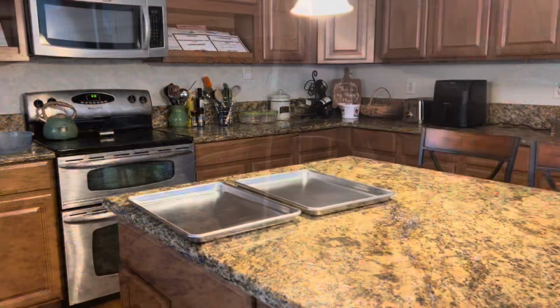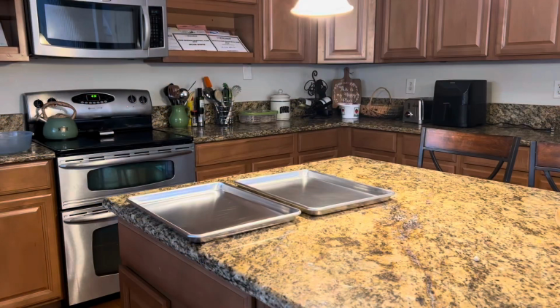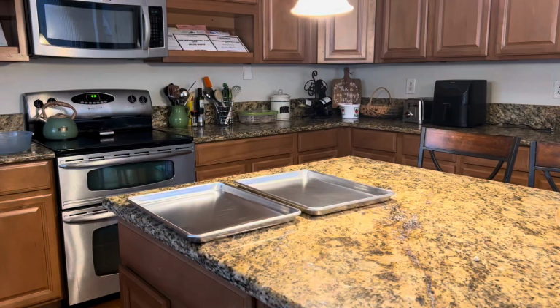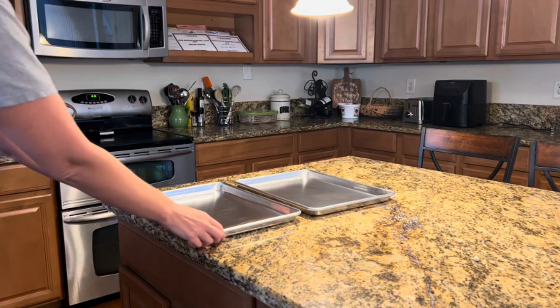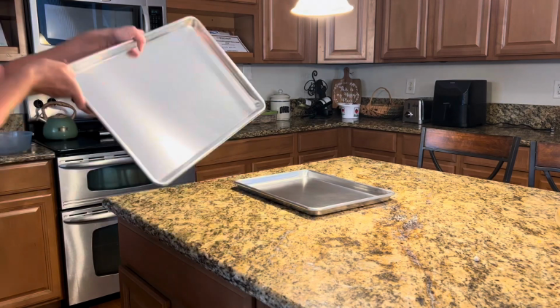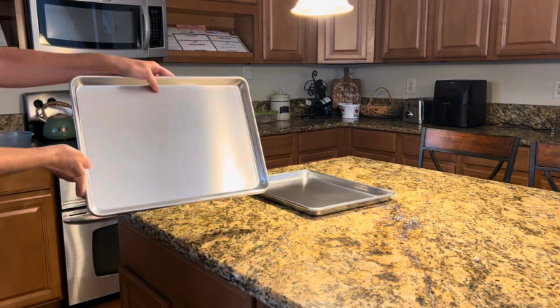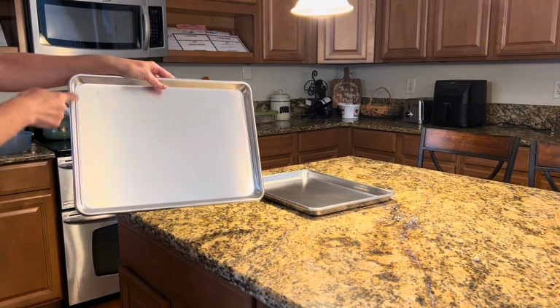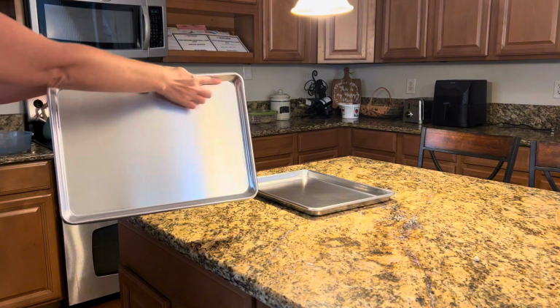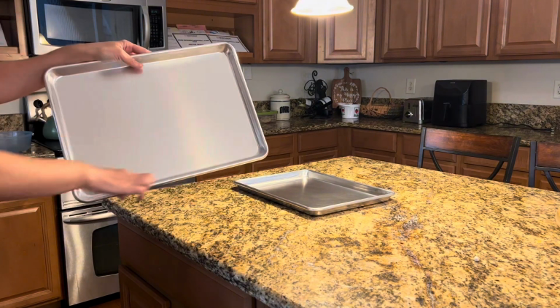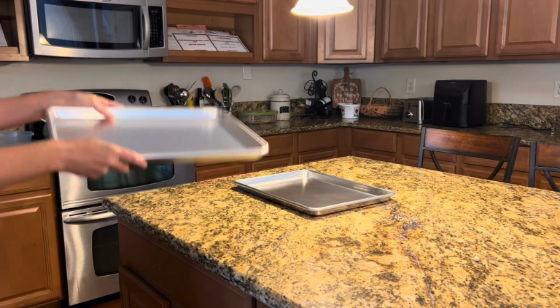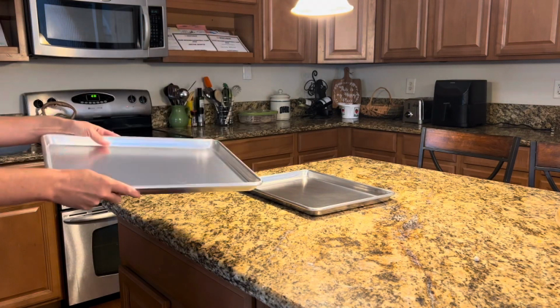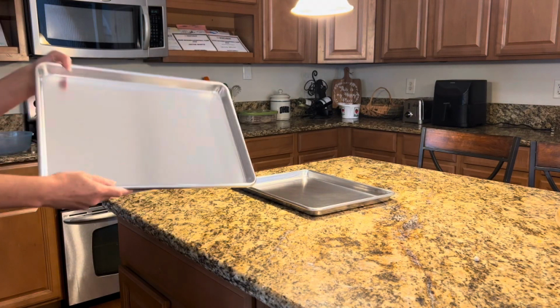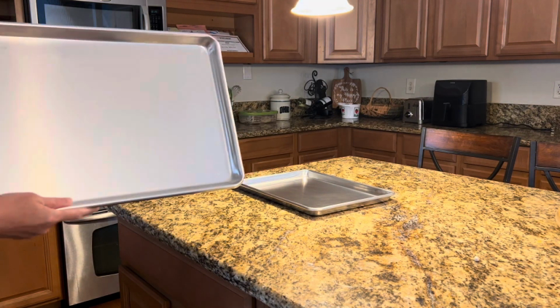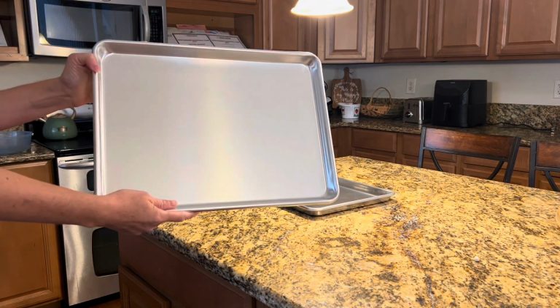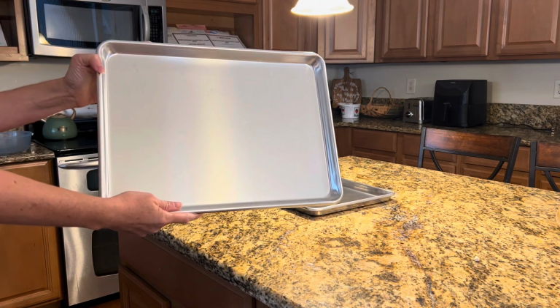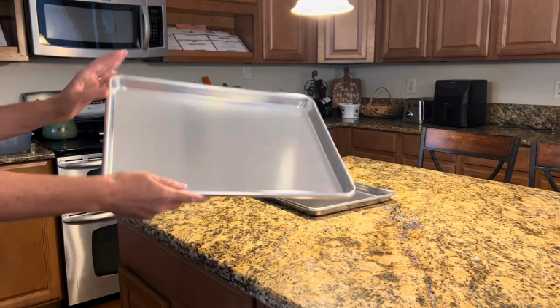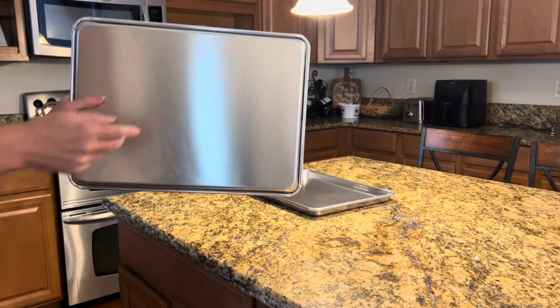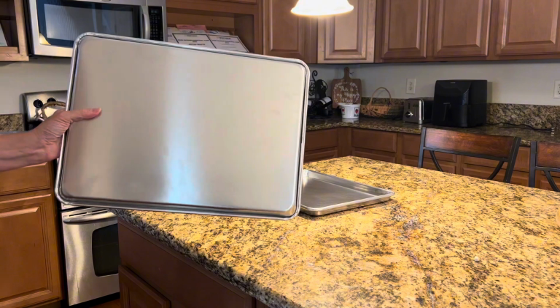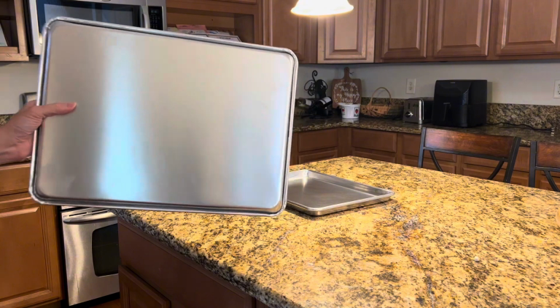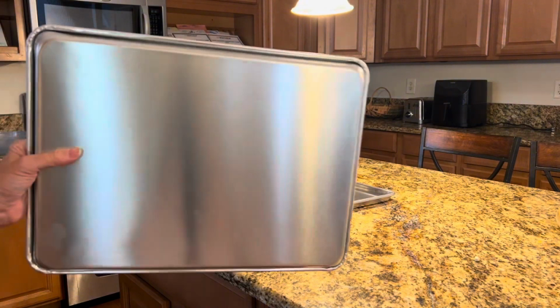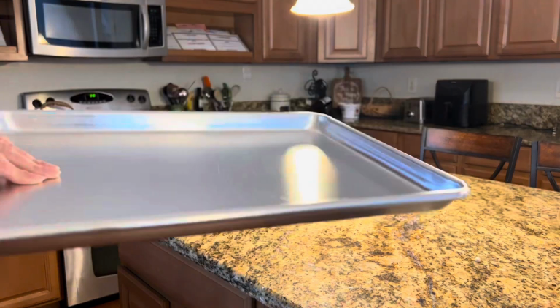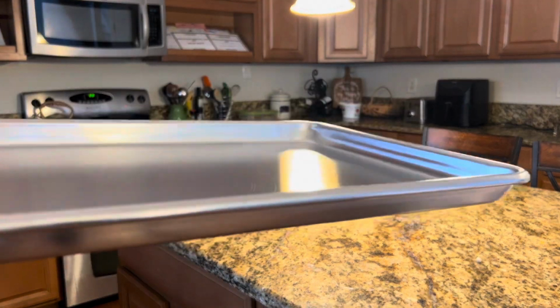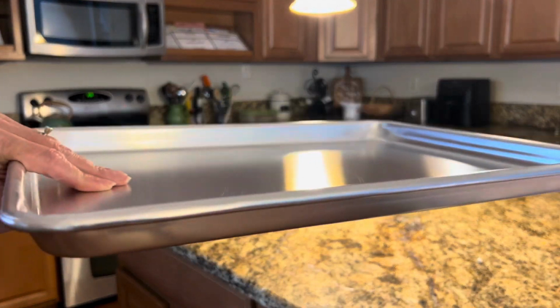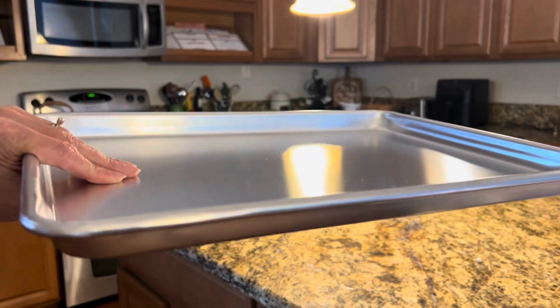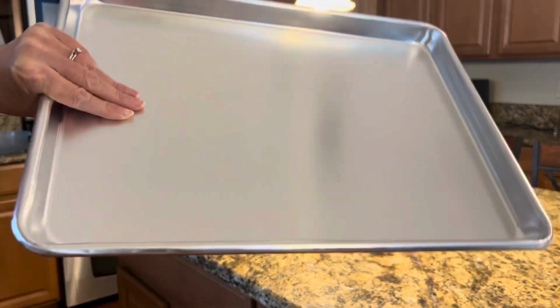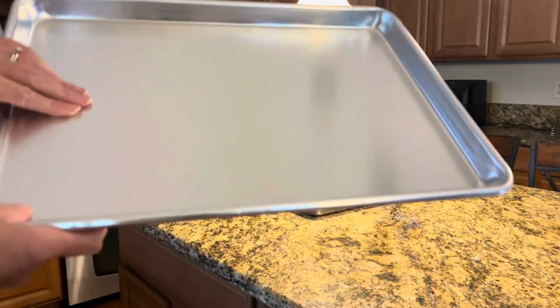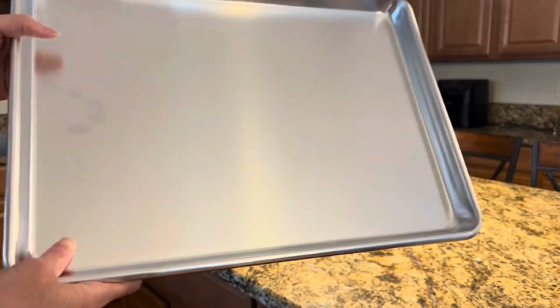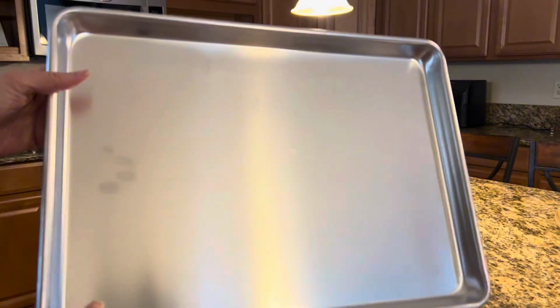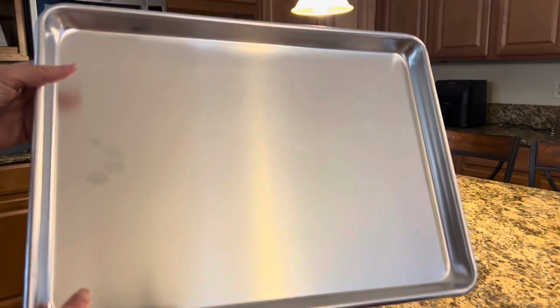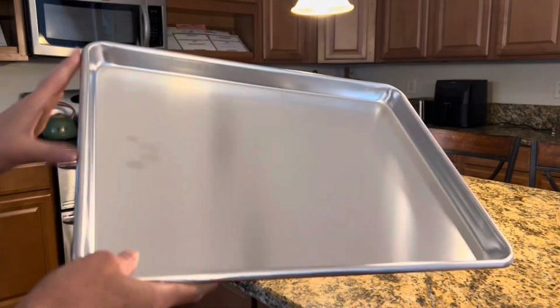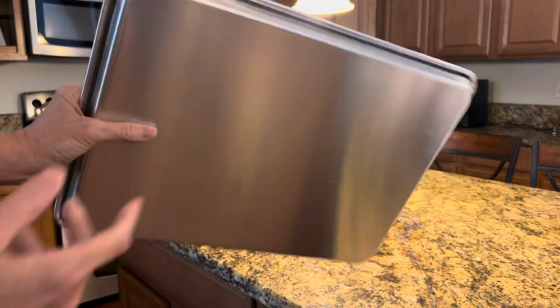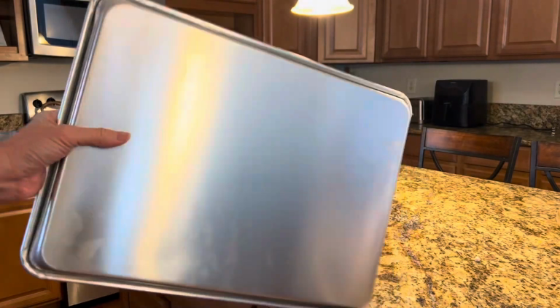I also really love that these baking sheets are 100% rust free. Unlike steel alternatives, the aluminum construction ensures that they will not succumb to rust.